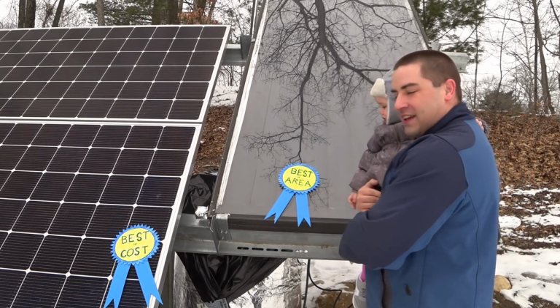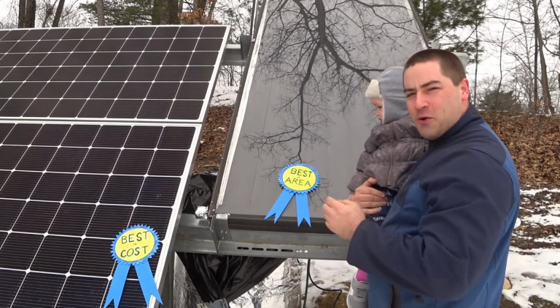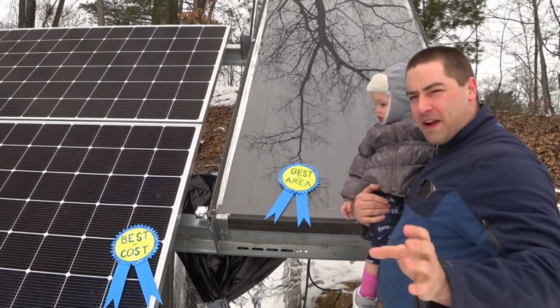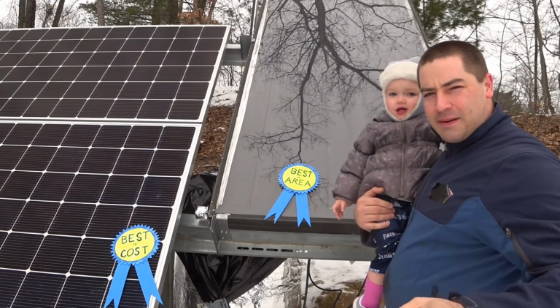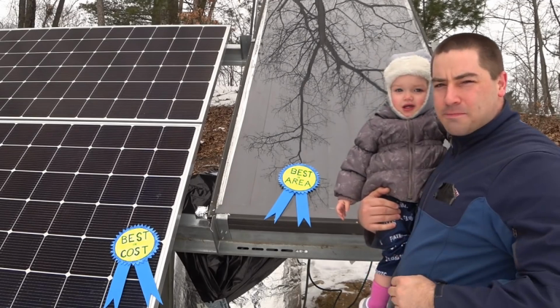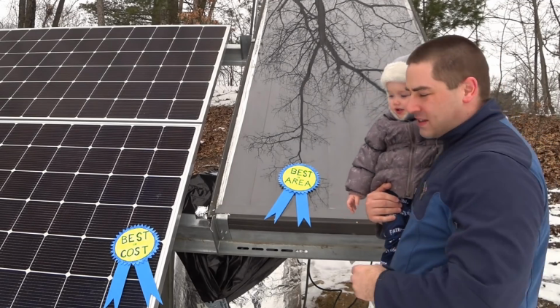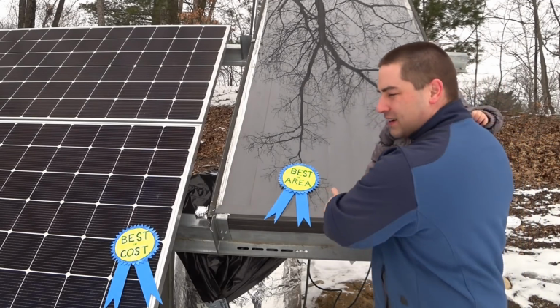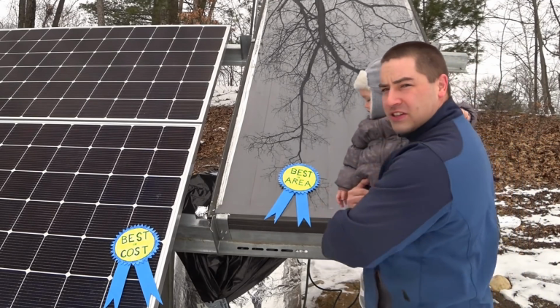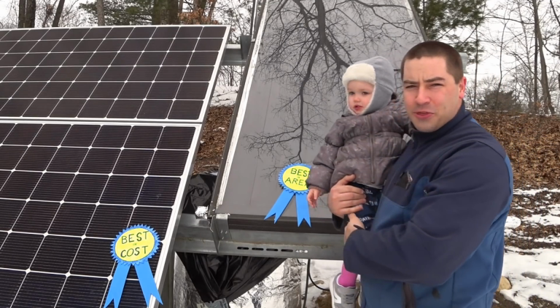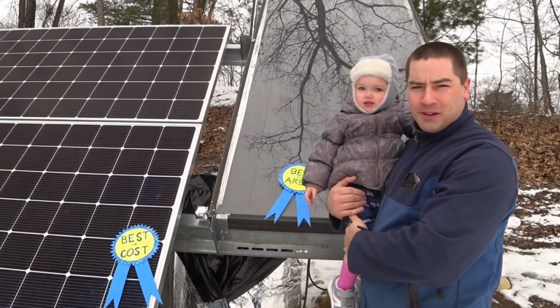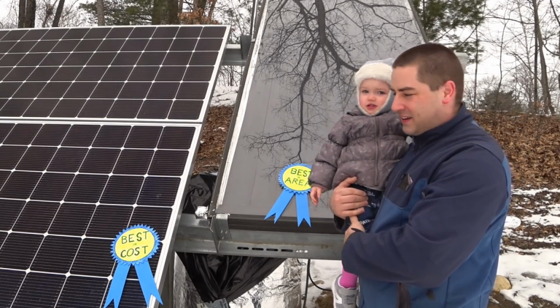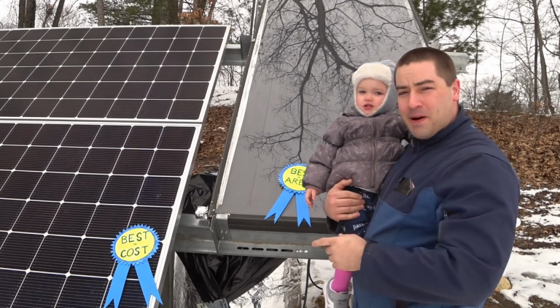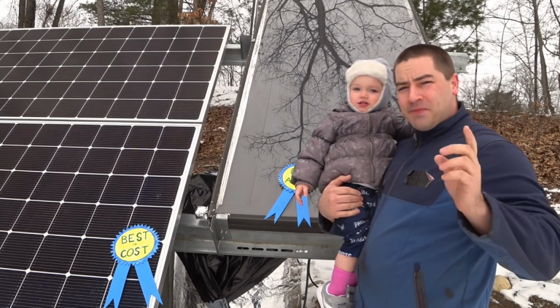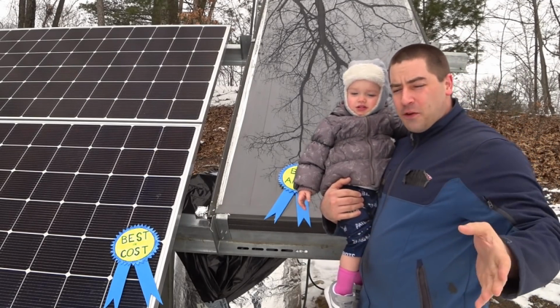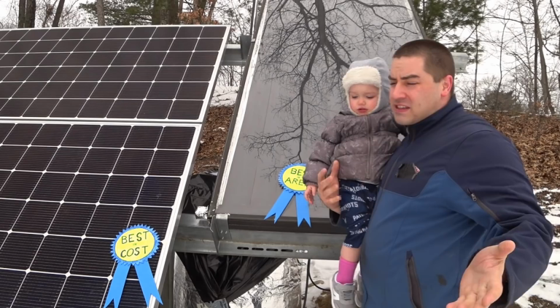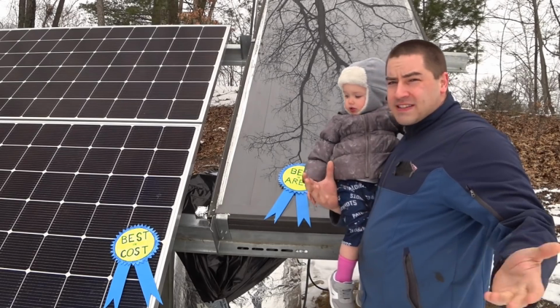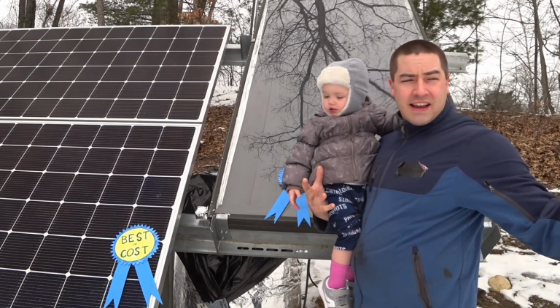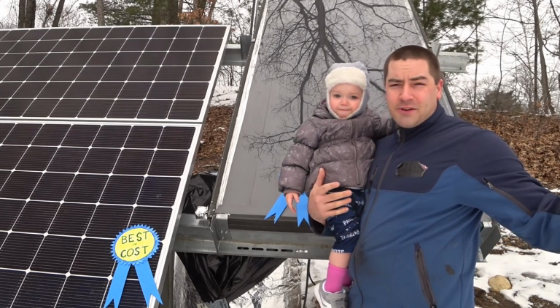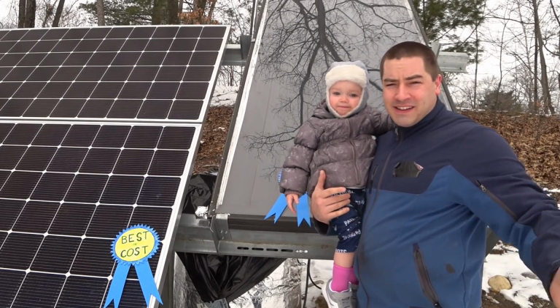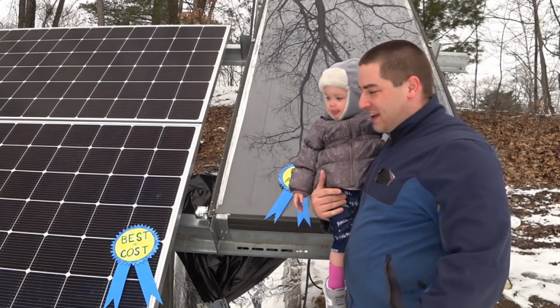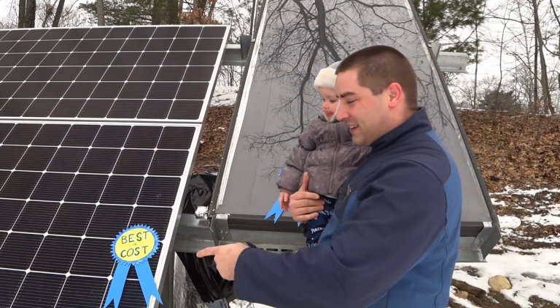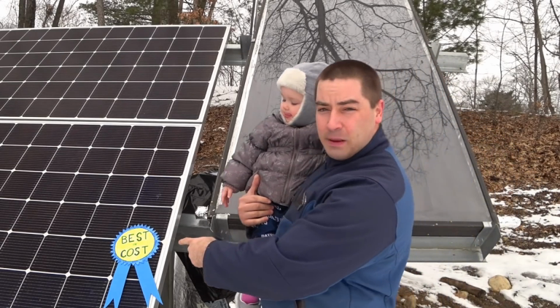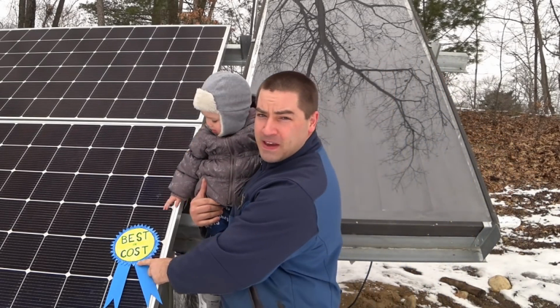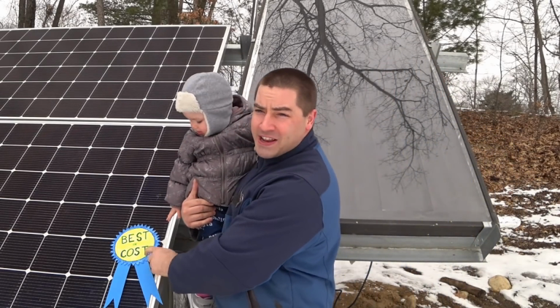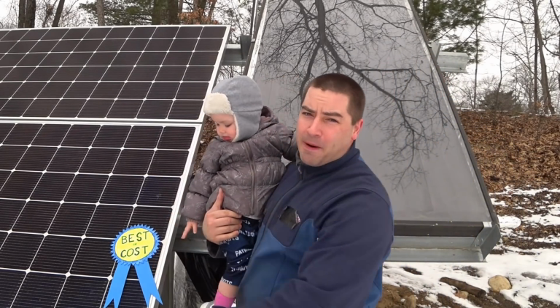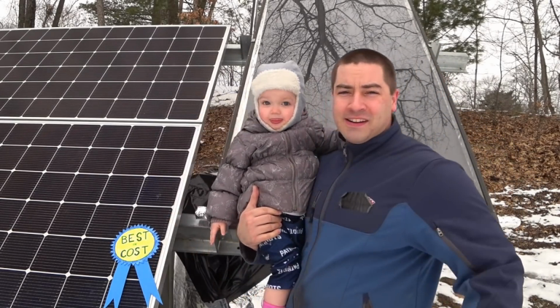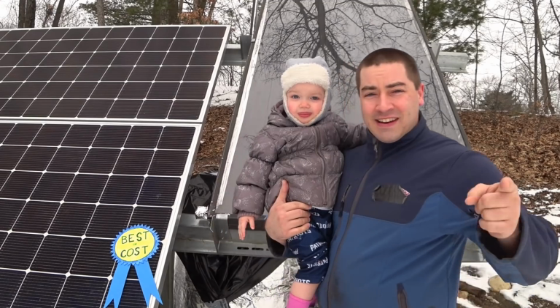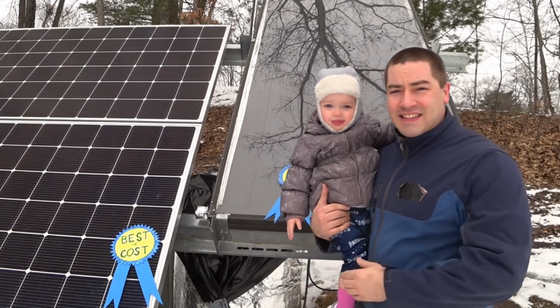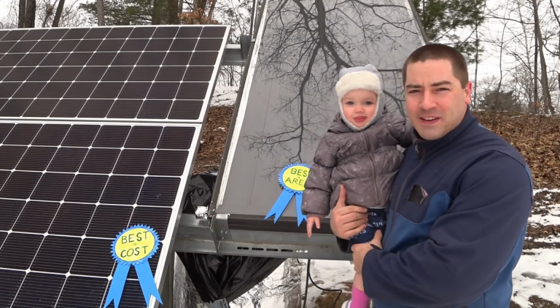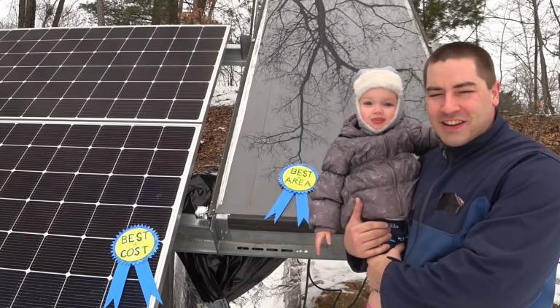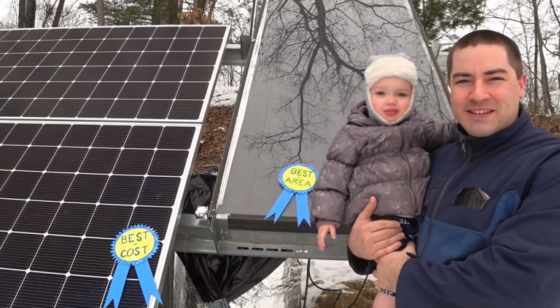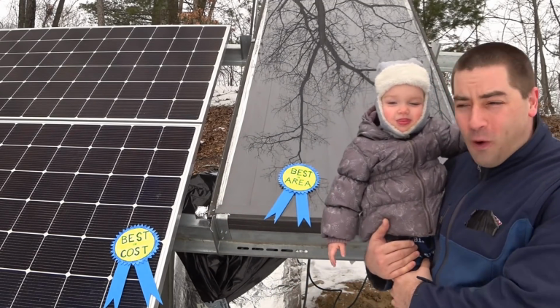If you have very limited space, go with the solar thermal. But if you've got space, kind of like I do, then the PV is way cheaper. Now let's dive into all the numbers as to why.